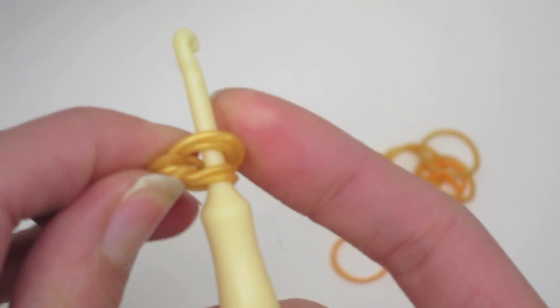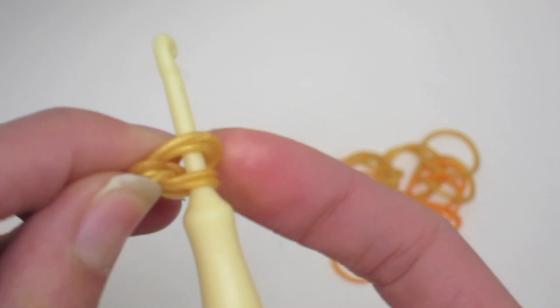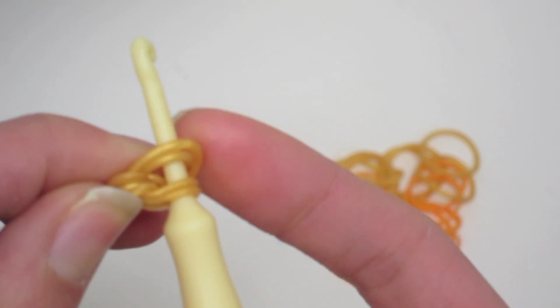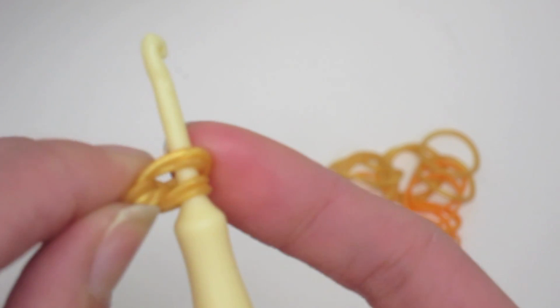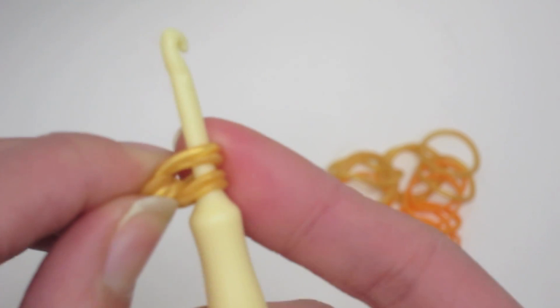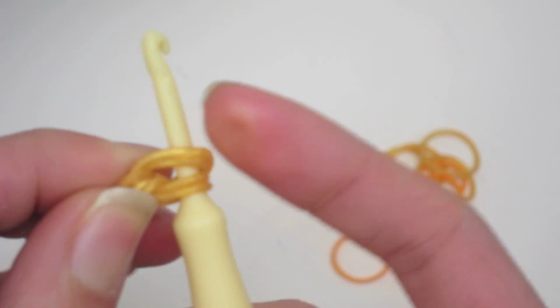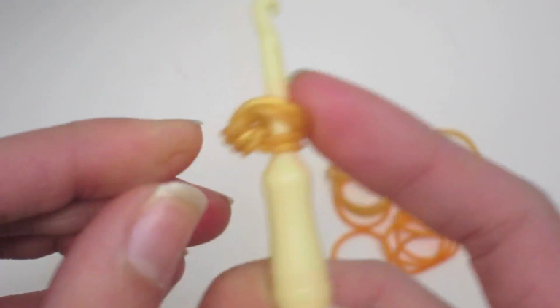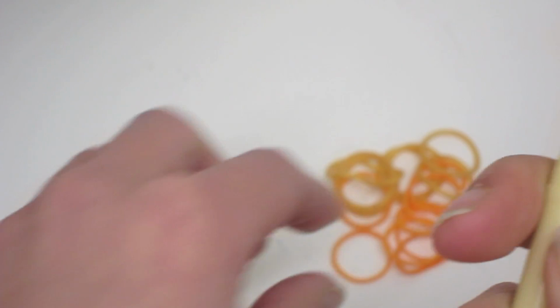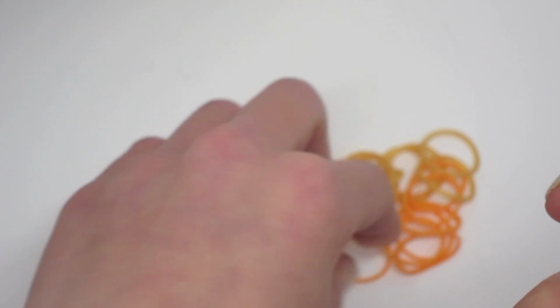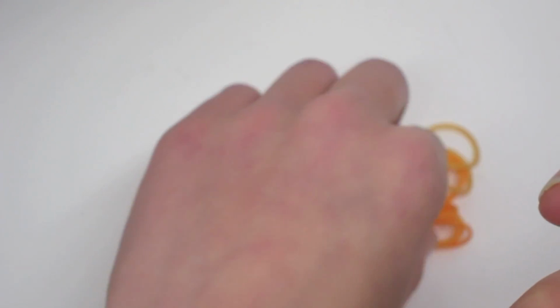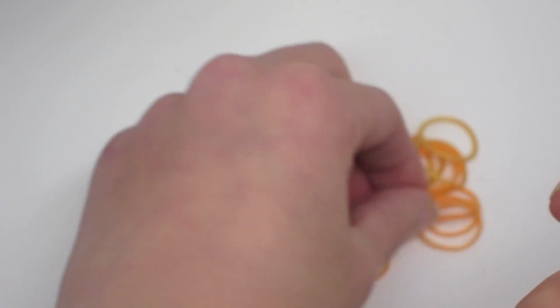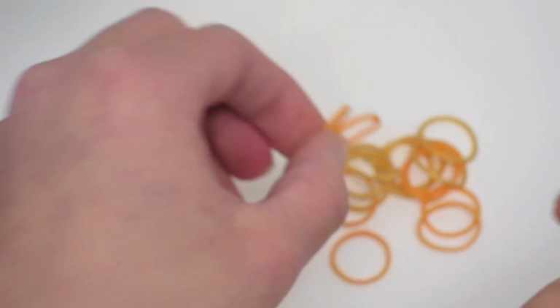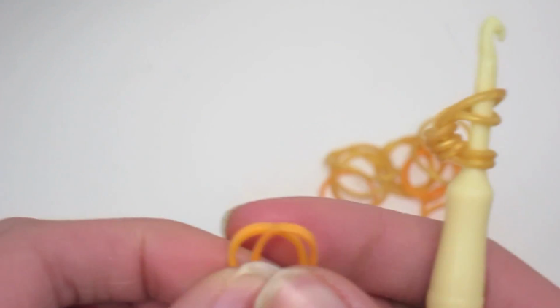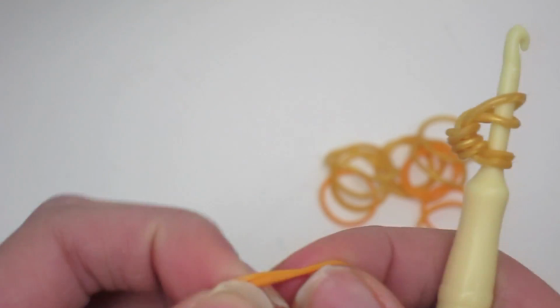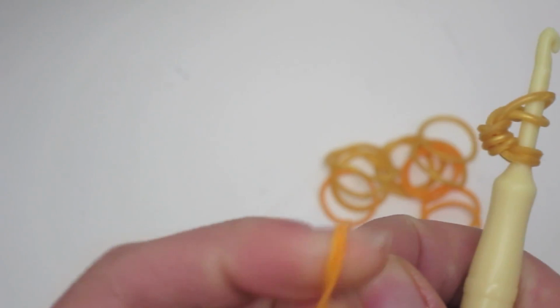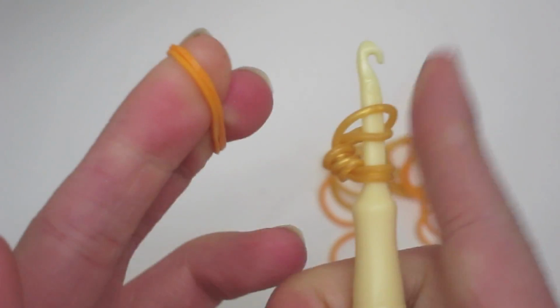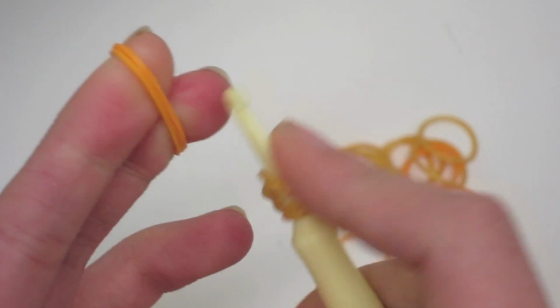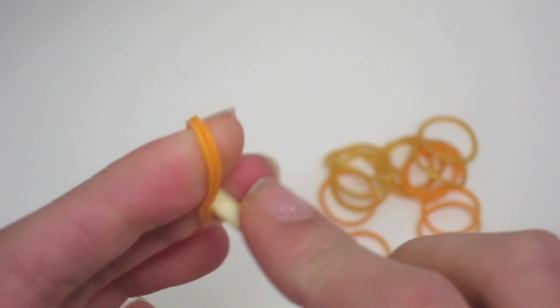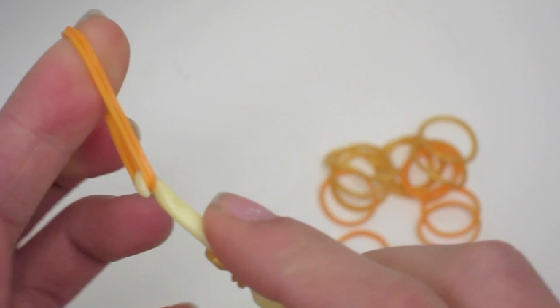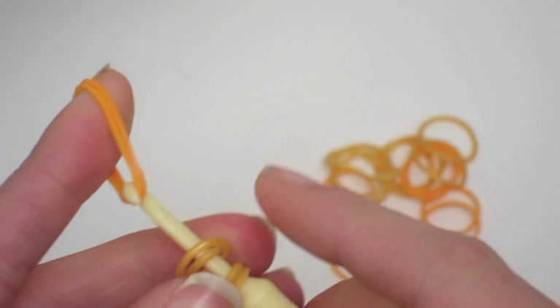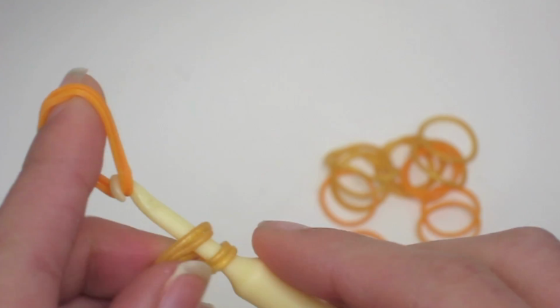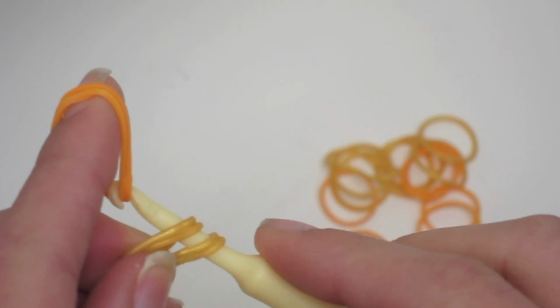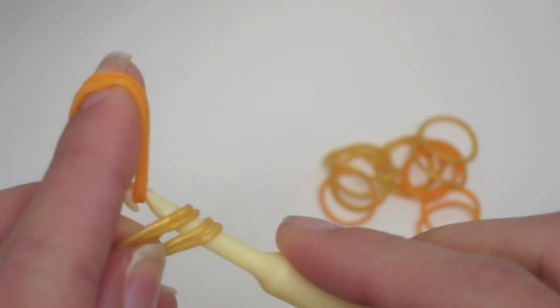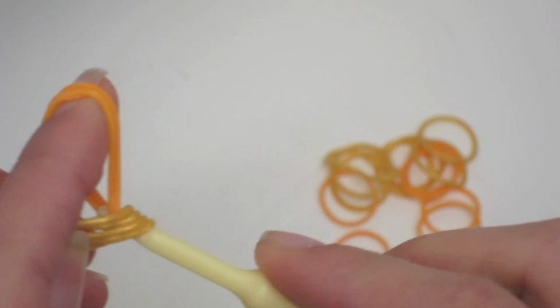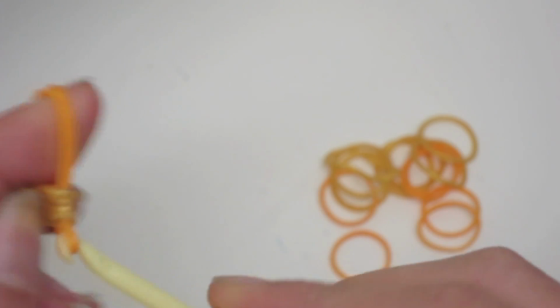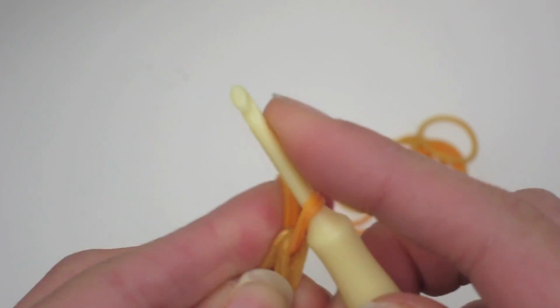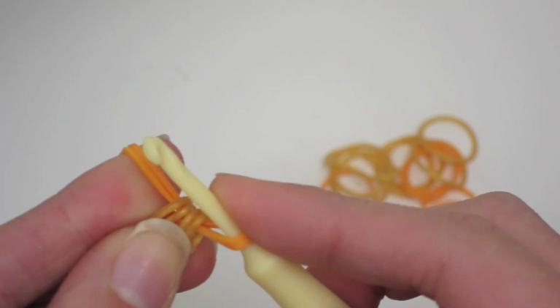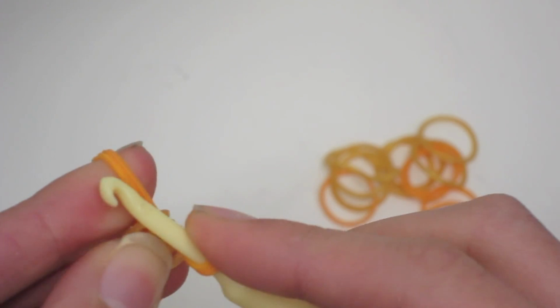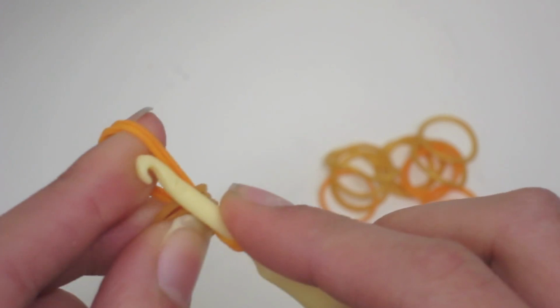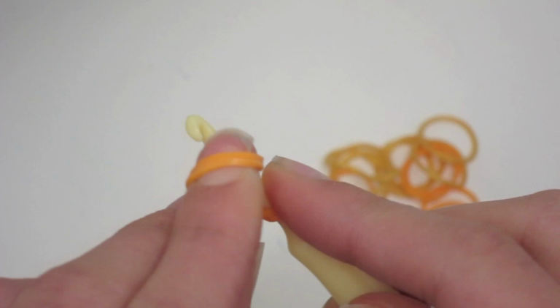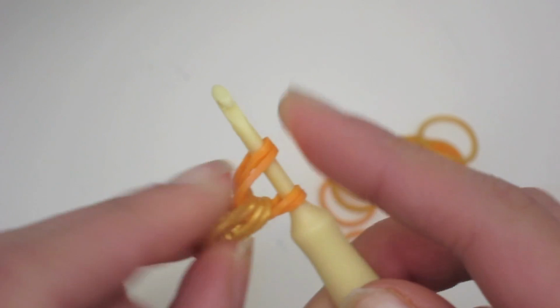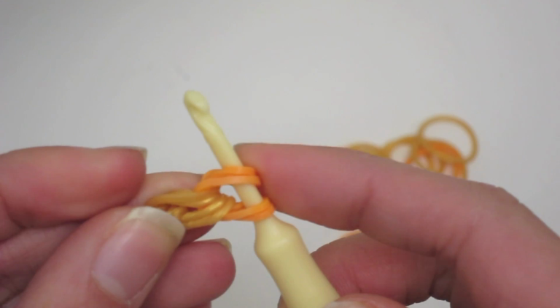Now we are going to create a link of double neon orange bands, flipping my hook on and then through the loops here, putting the end back onto my hook.